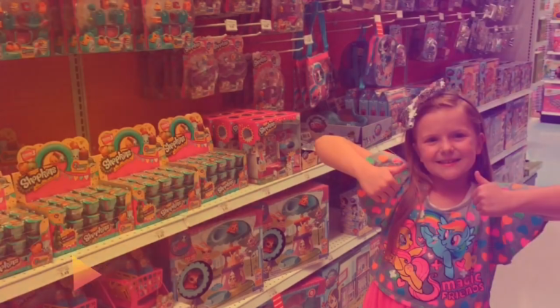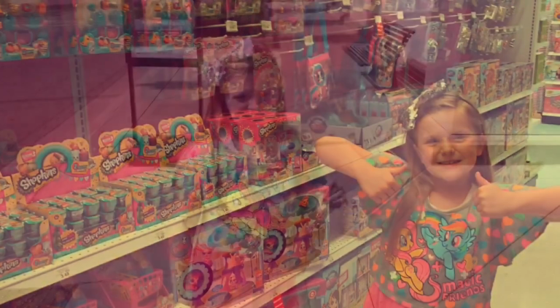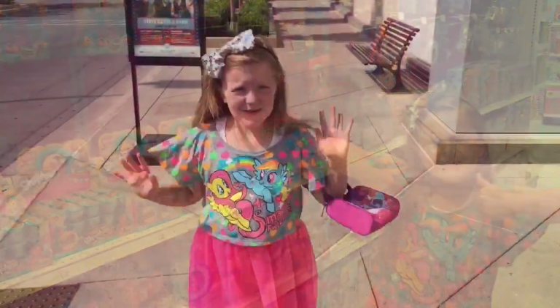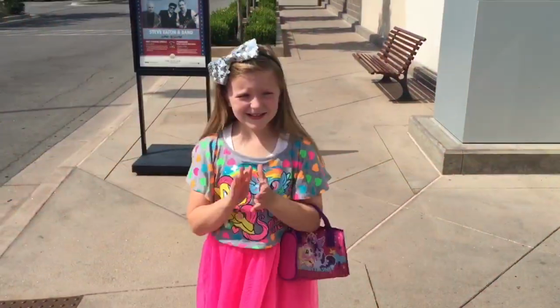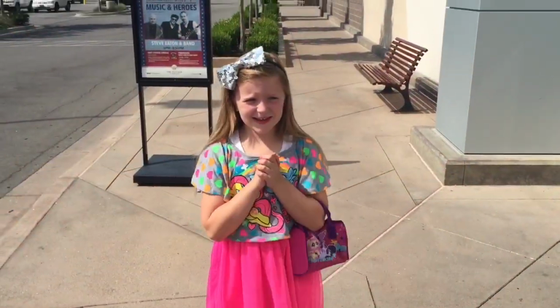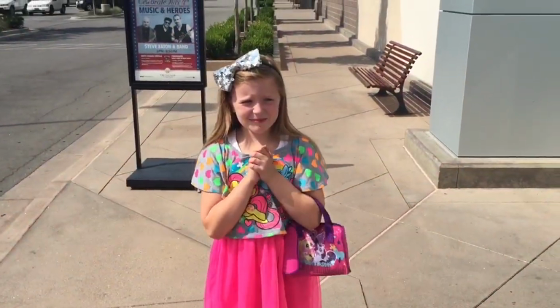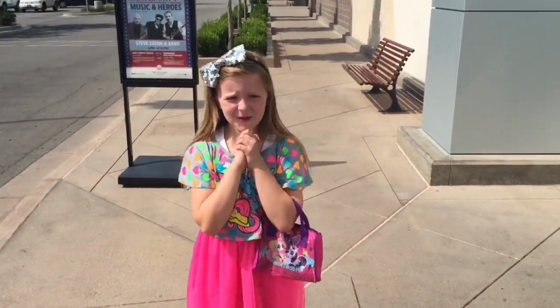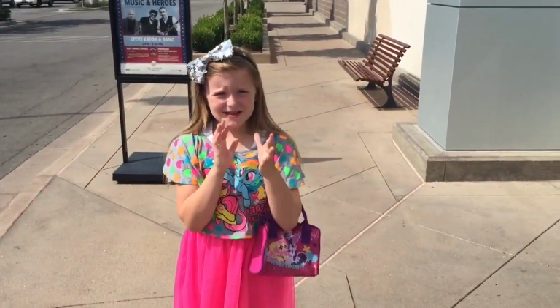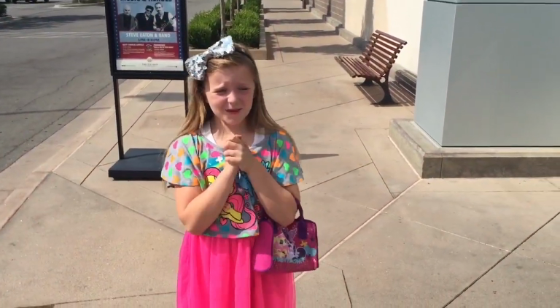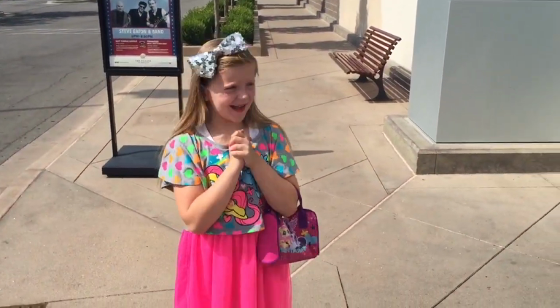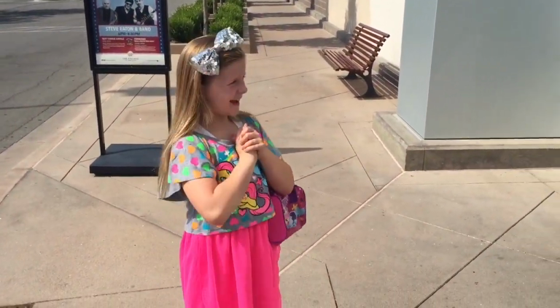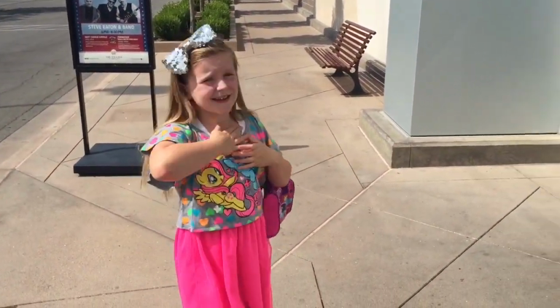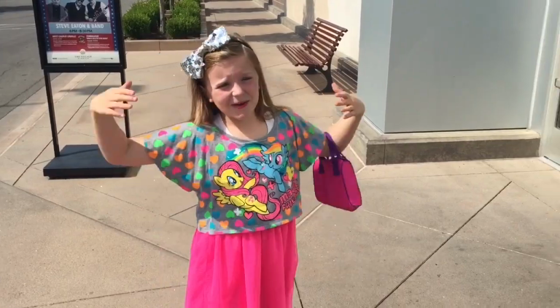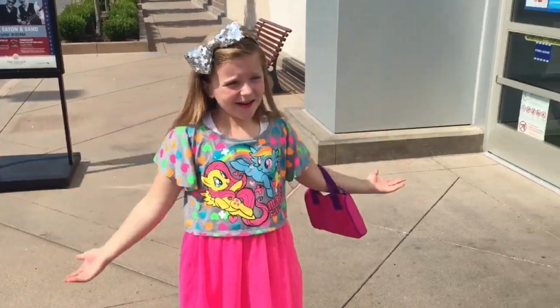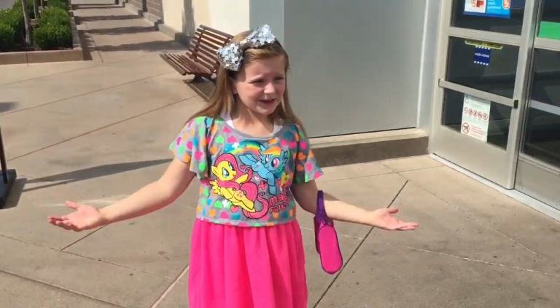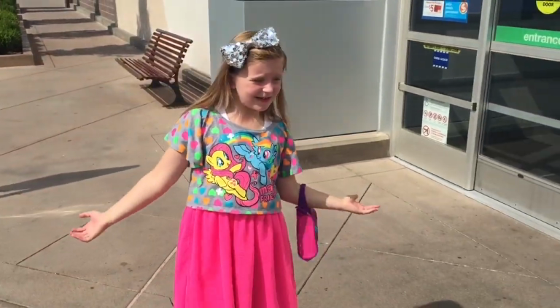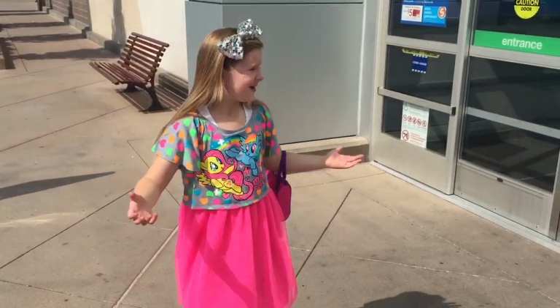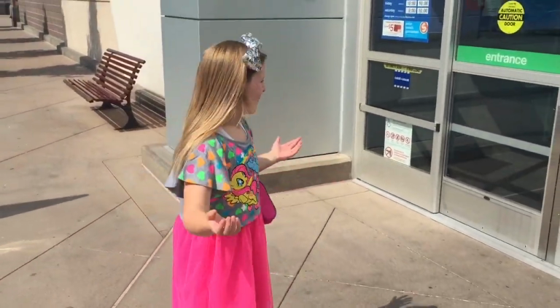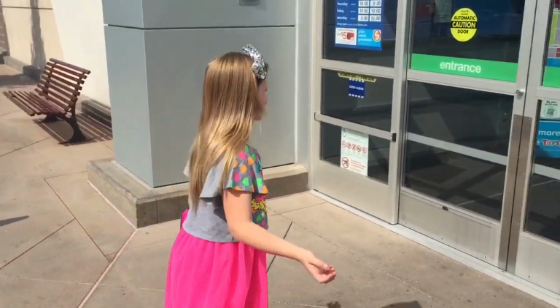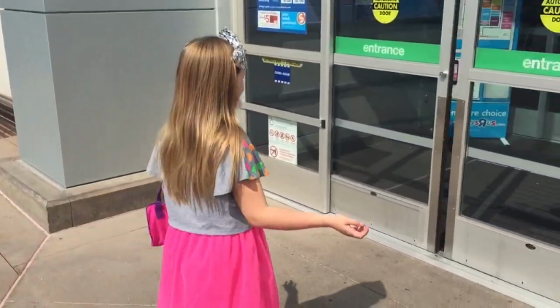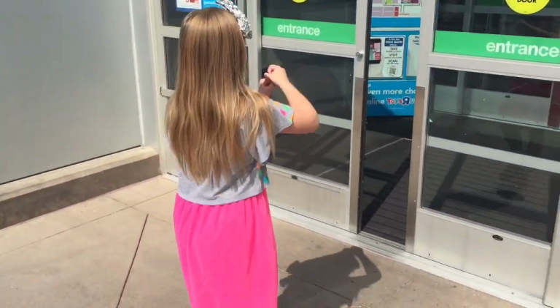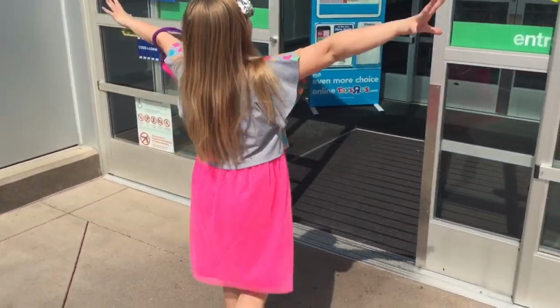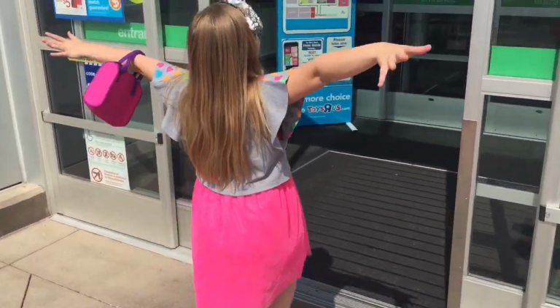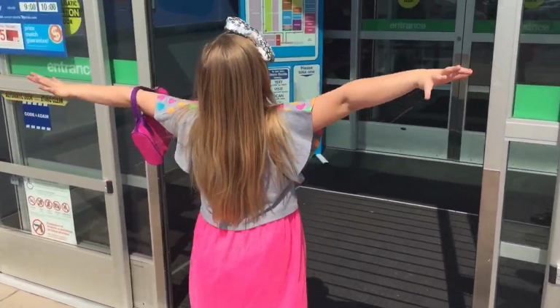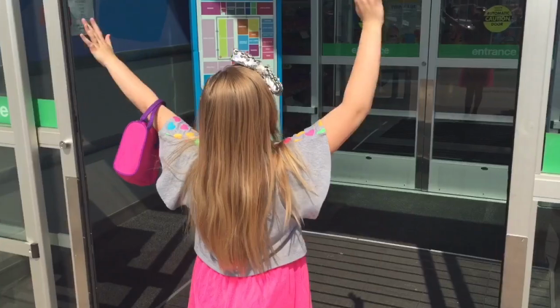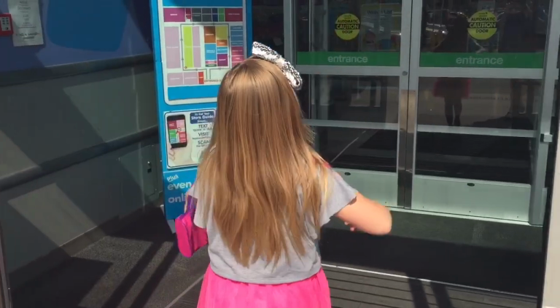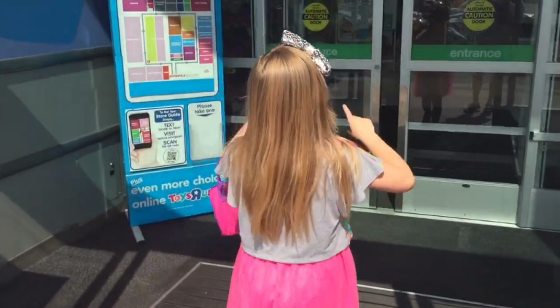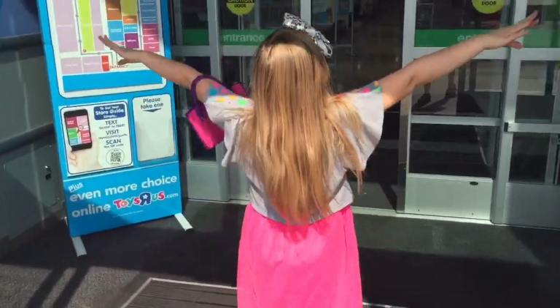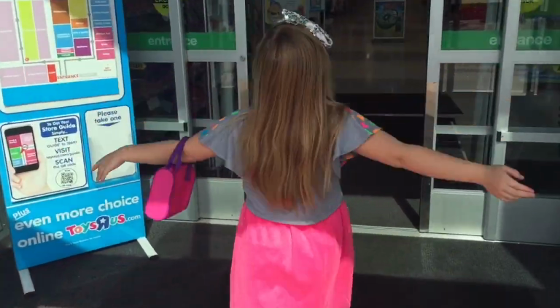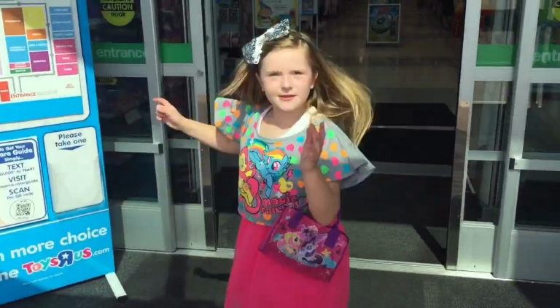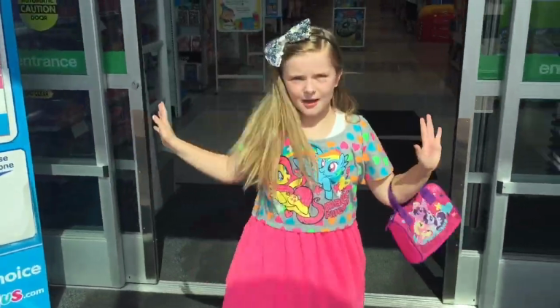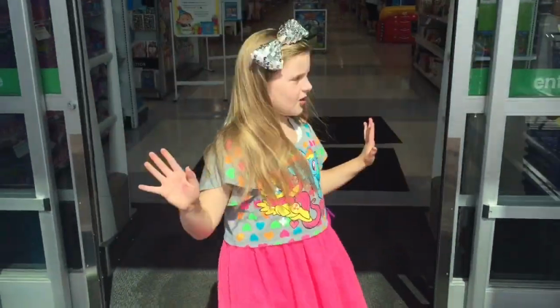Hey you guys, it's Dinky and I'm so so excited — we are at Toys R Us once again. I'm magical, I'm still magical!